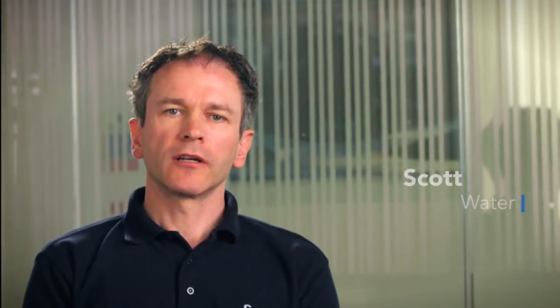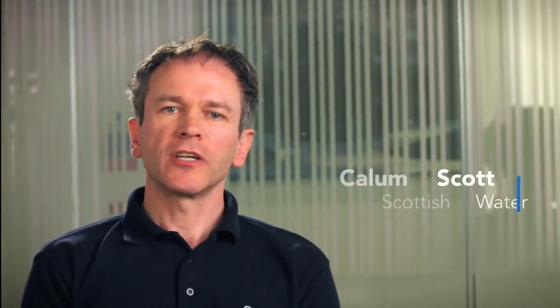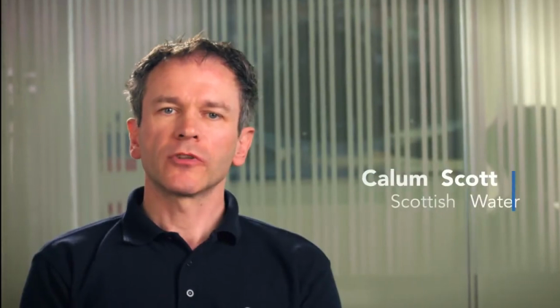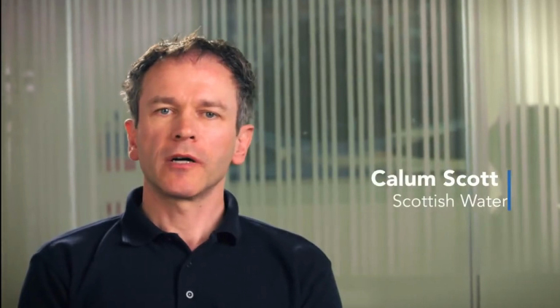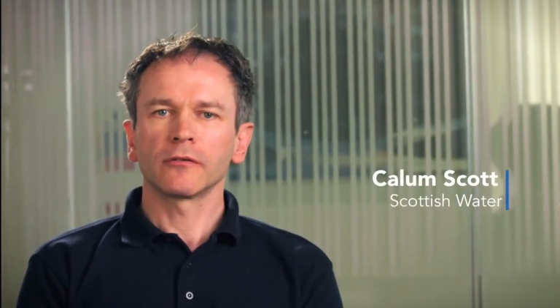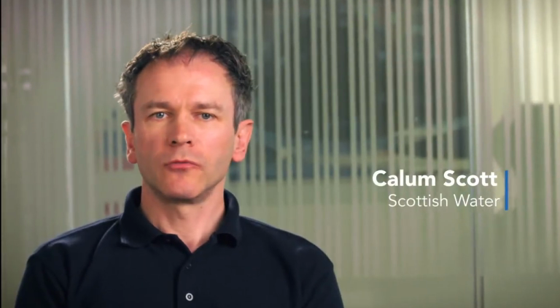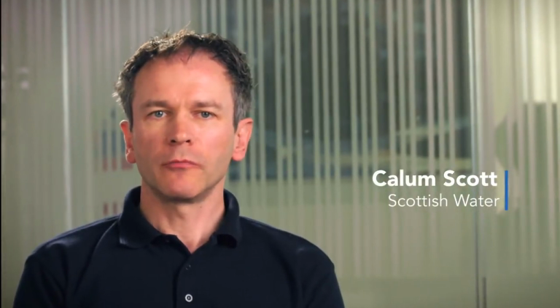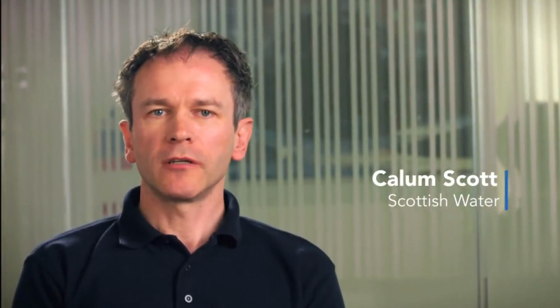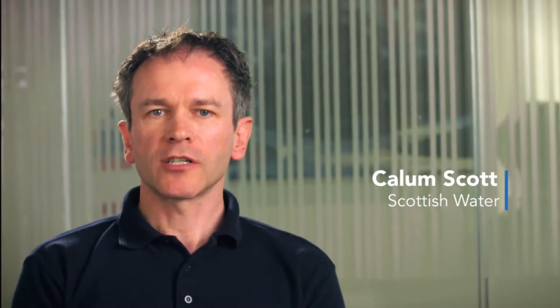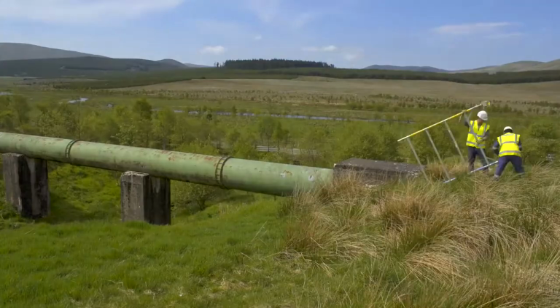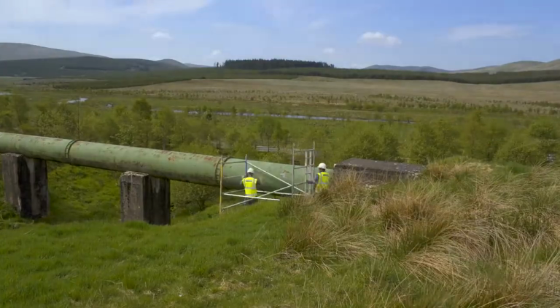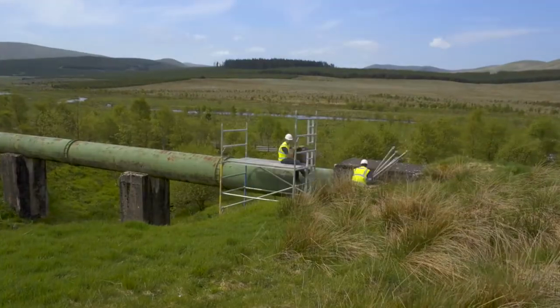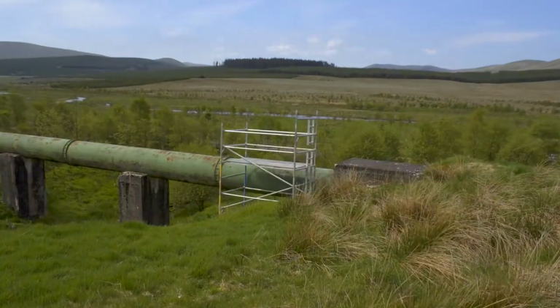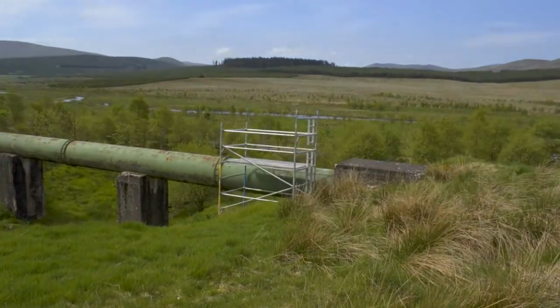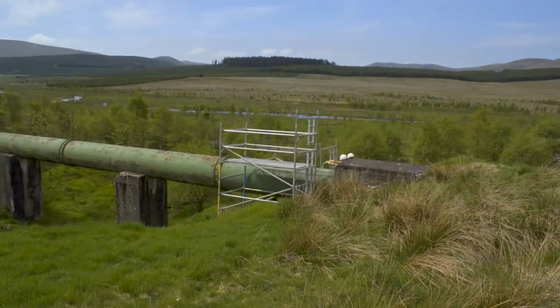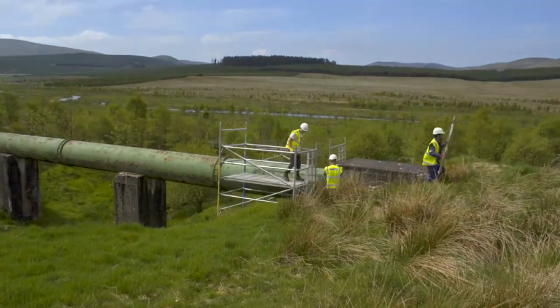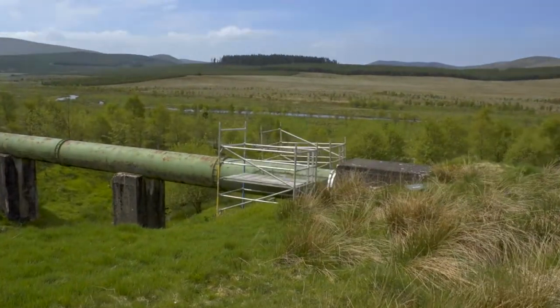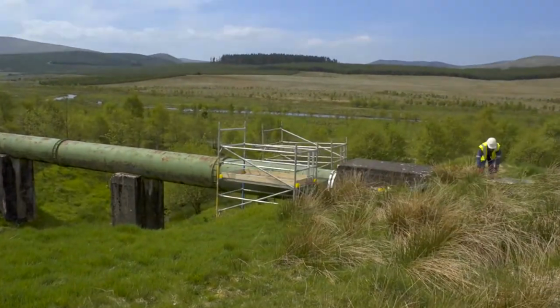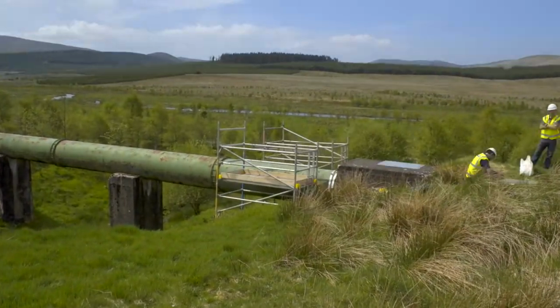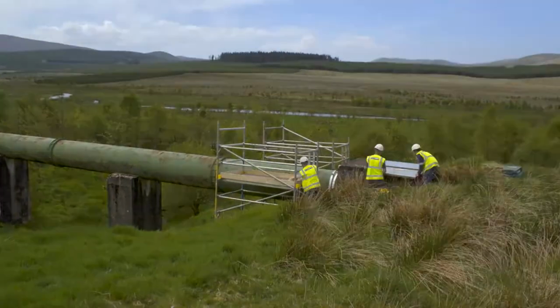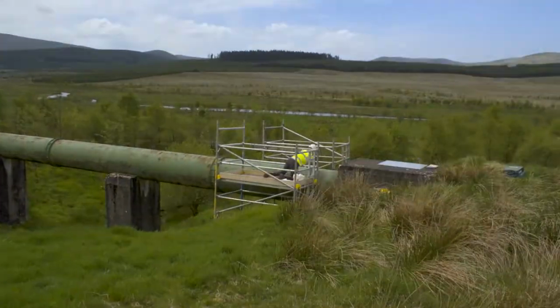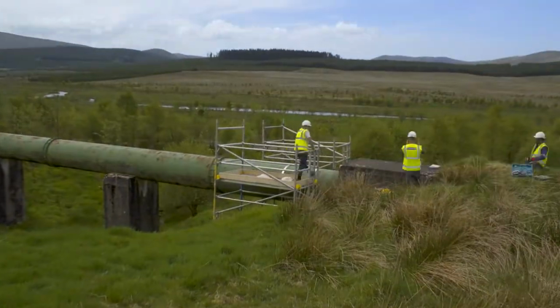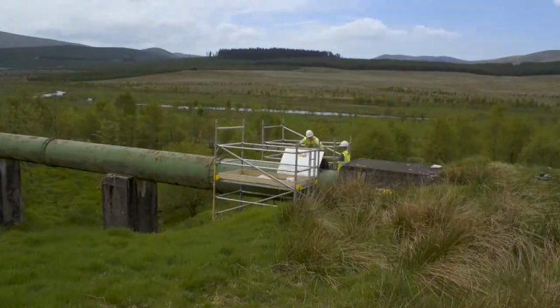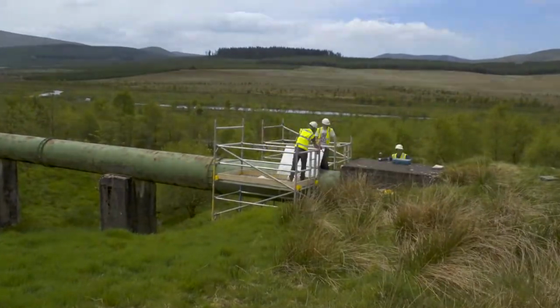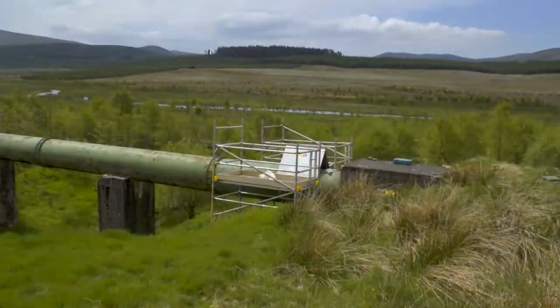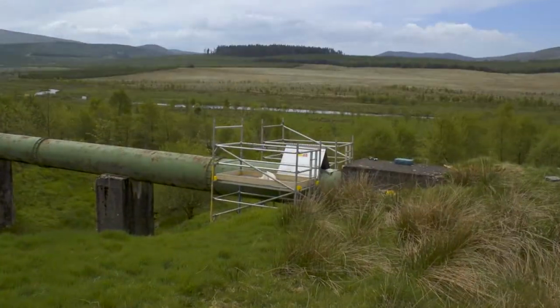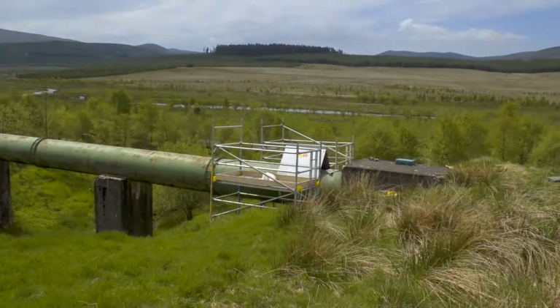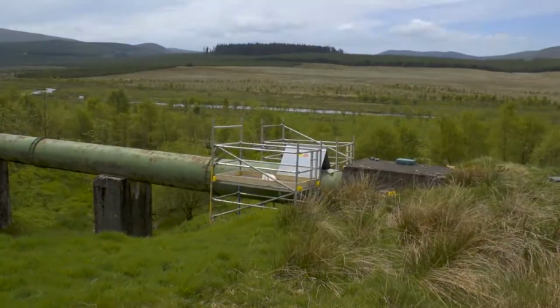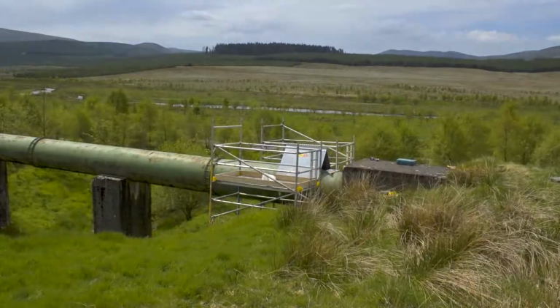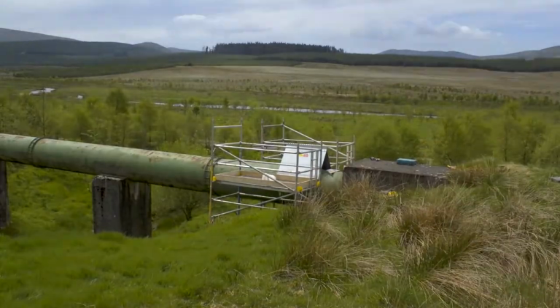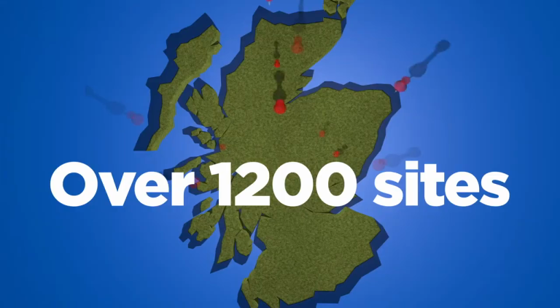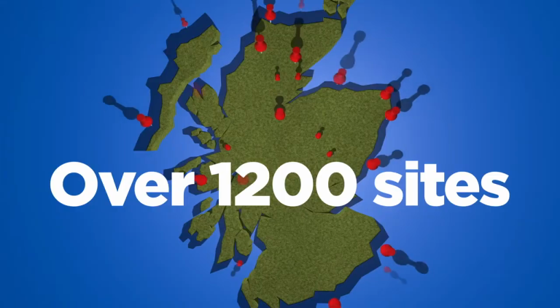In collaboration with our partners, we are updating our asset database and installing intervention measures where they are required across Scotland. We have now identified over 1,200 sites.